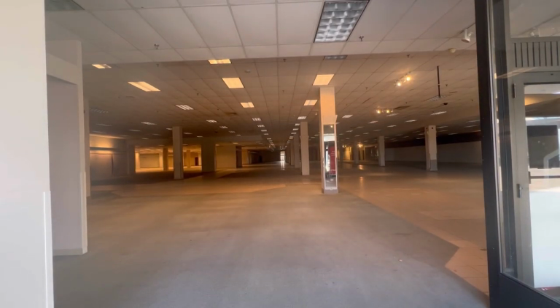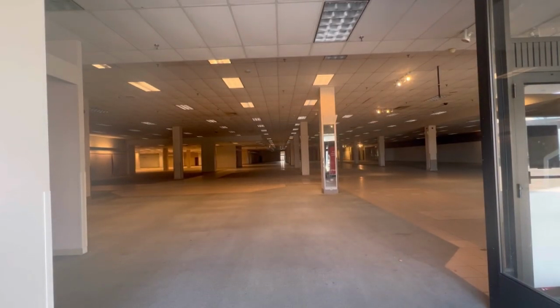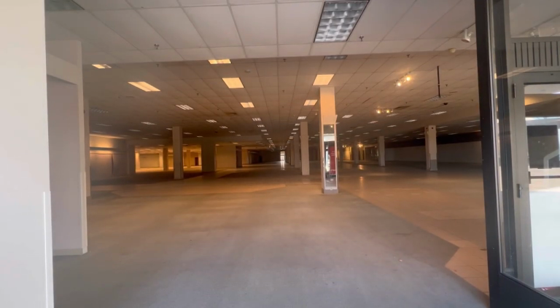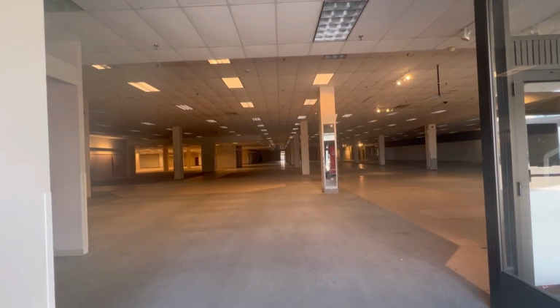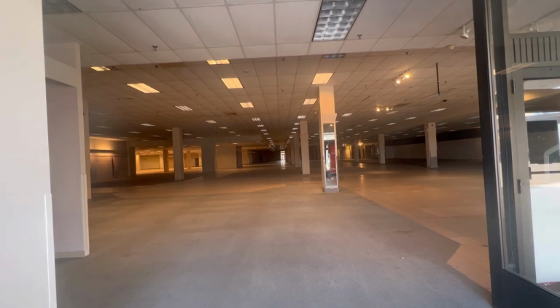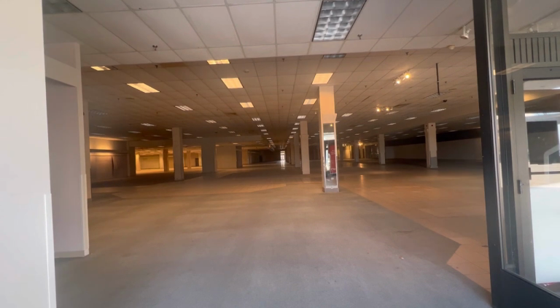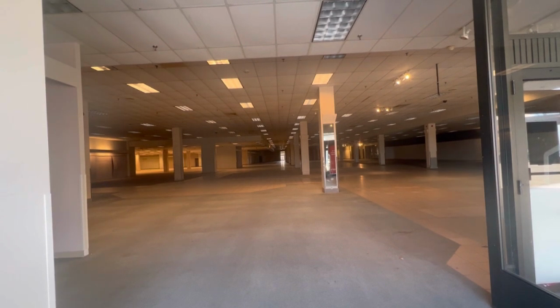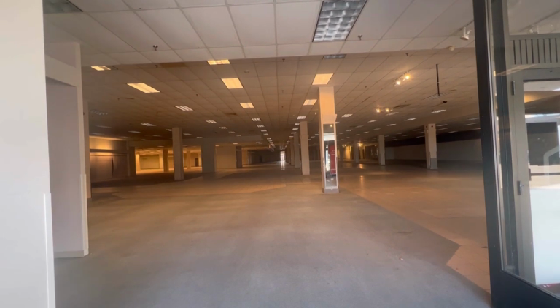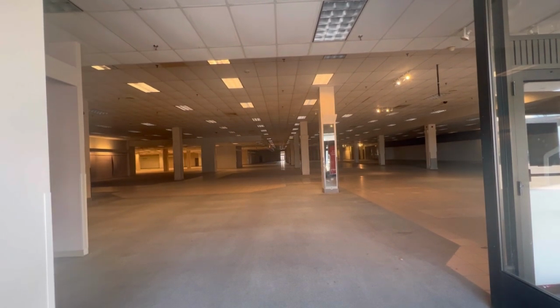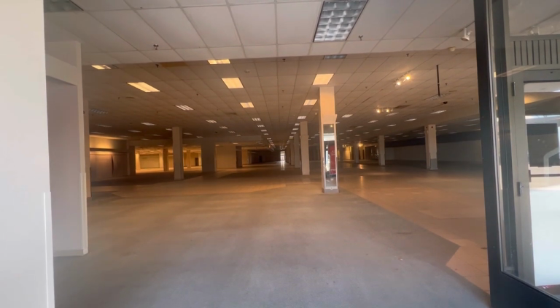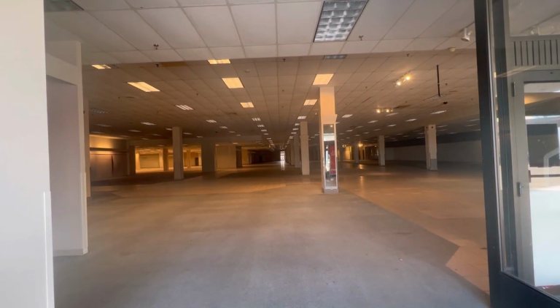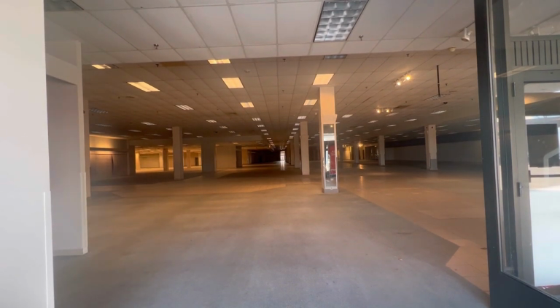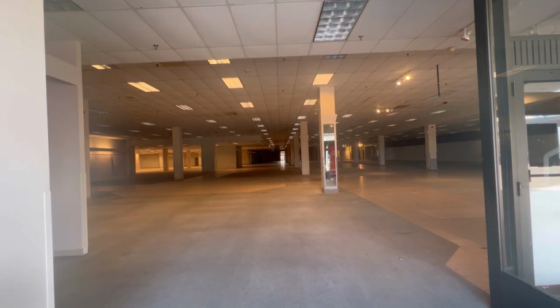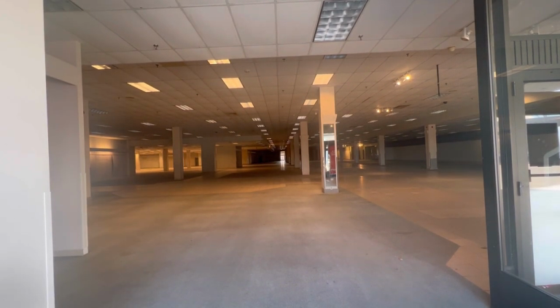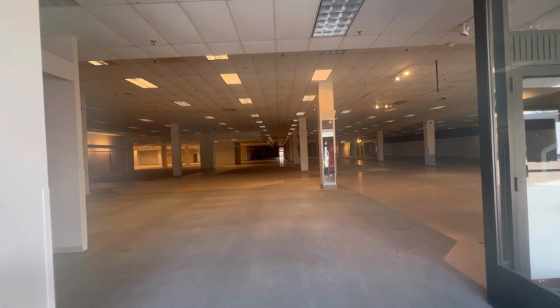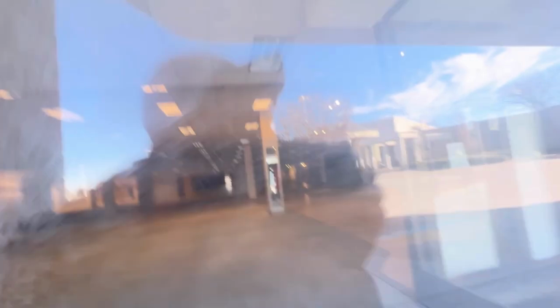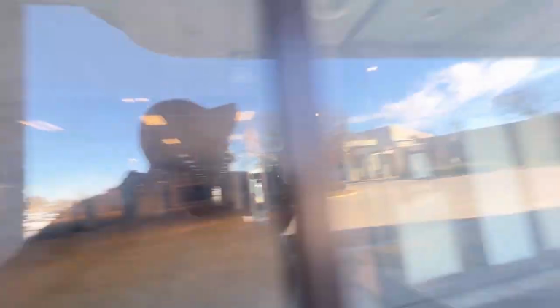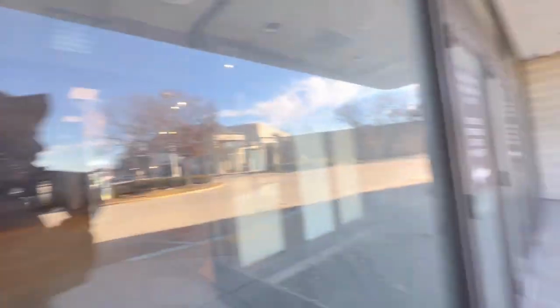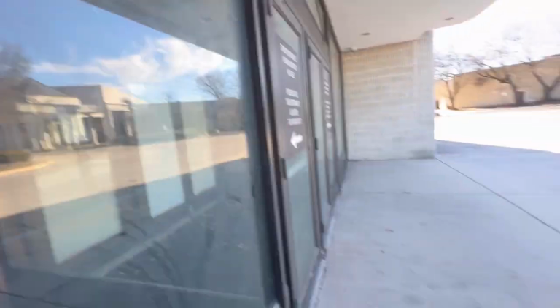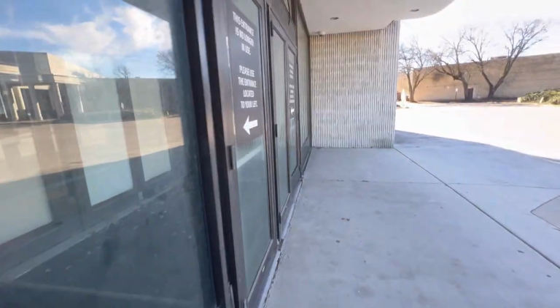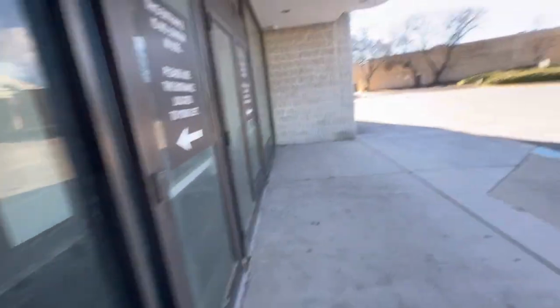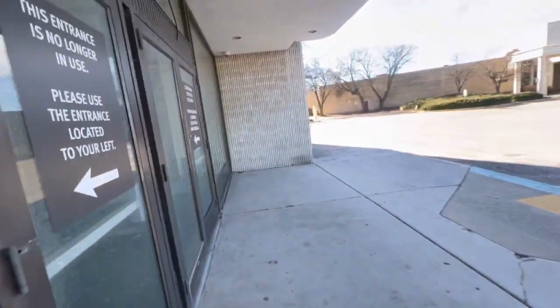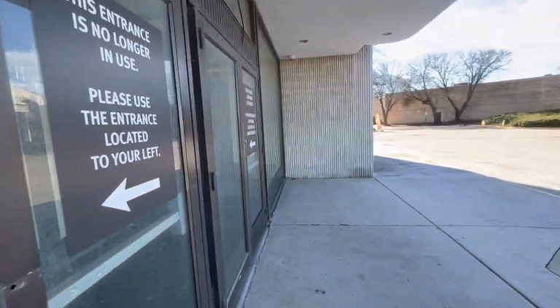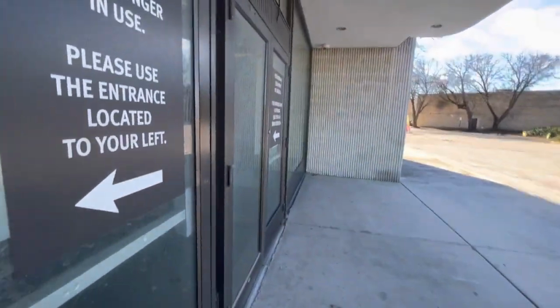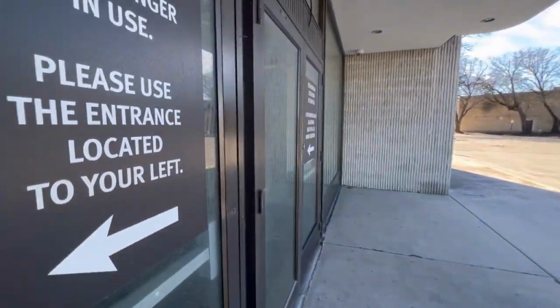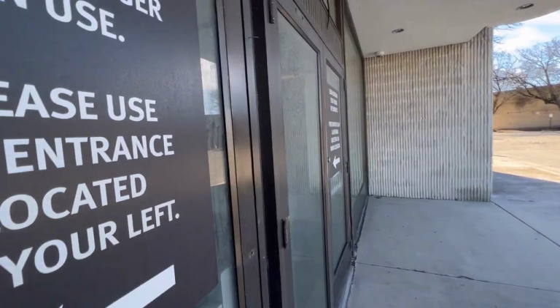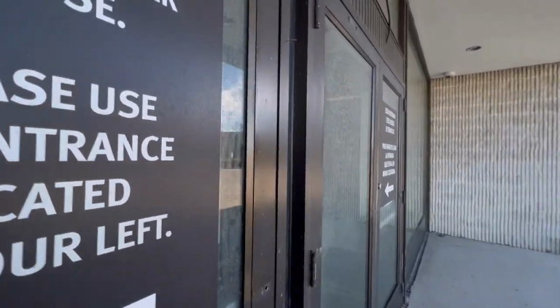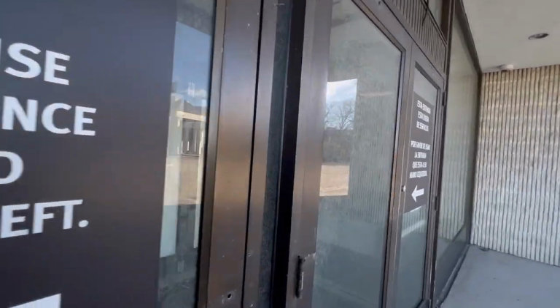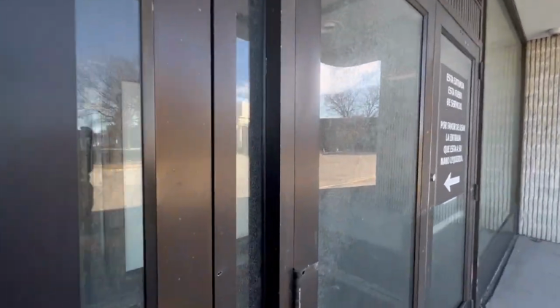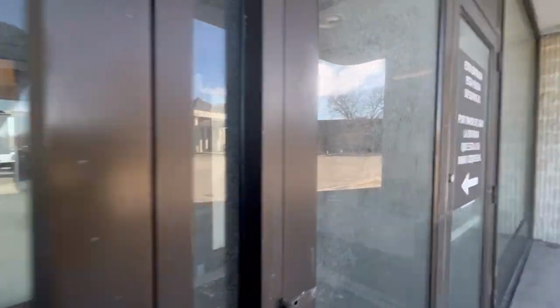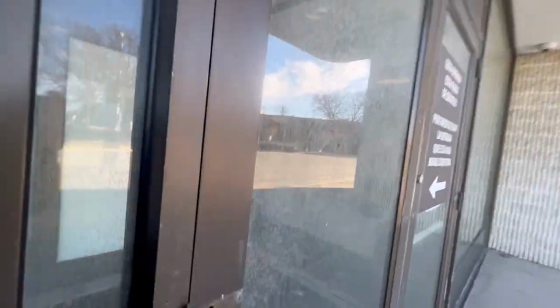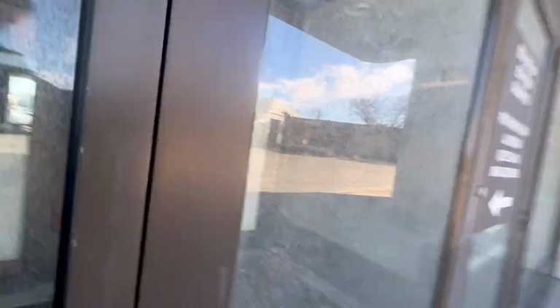They still have the Sears fire escape. You can't see it on camera, I don't think, but it's on the reflection right here behind these.